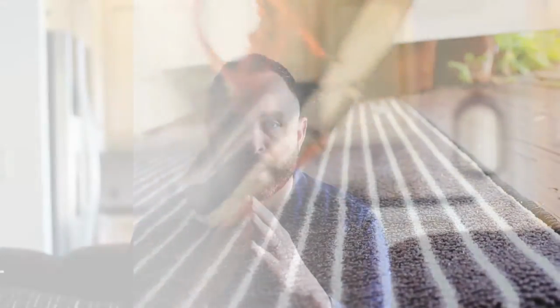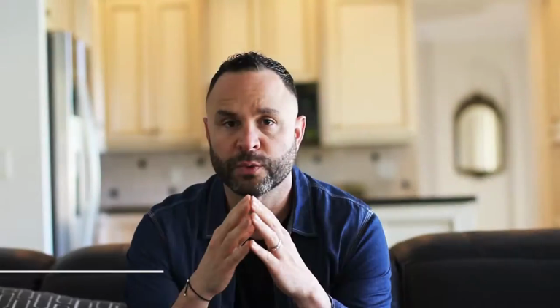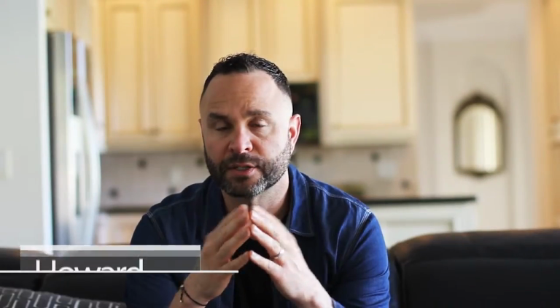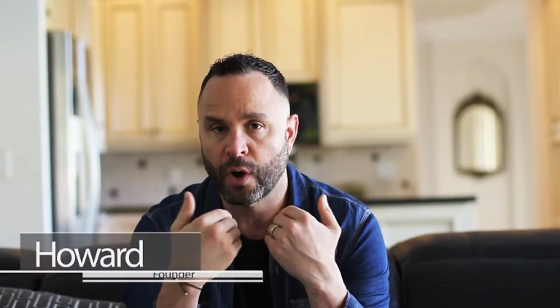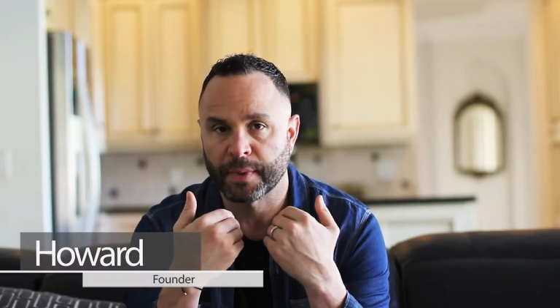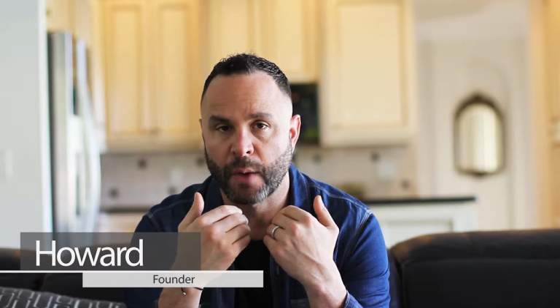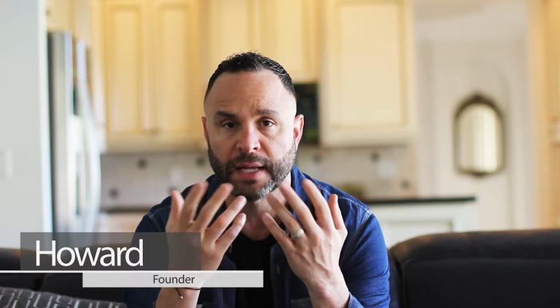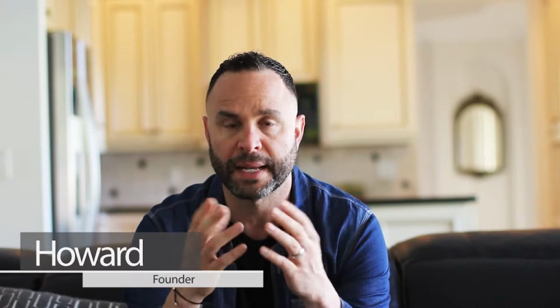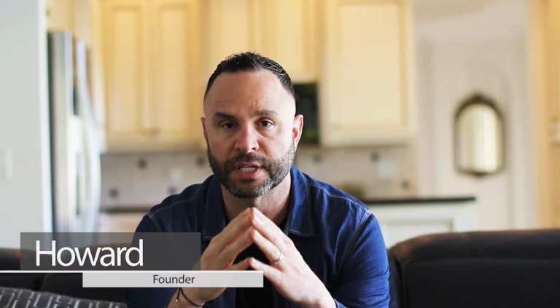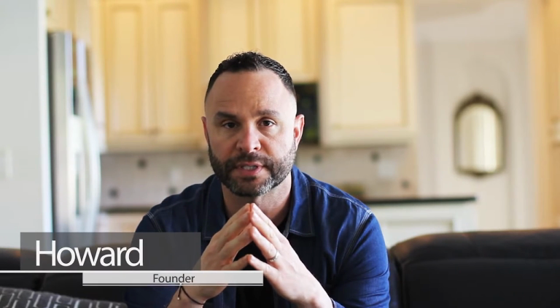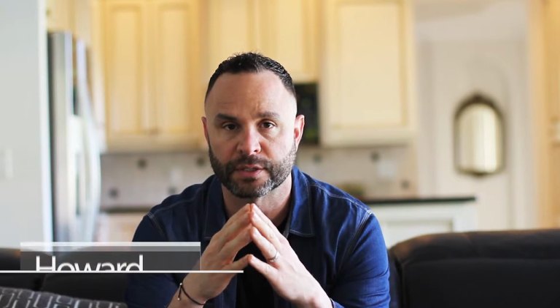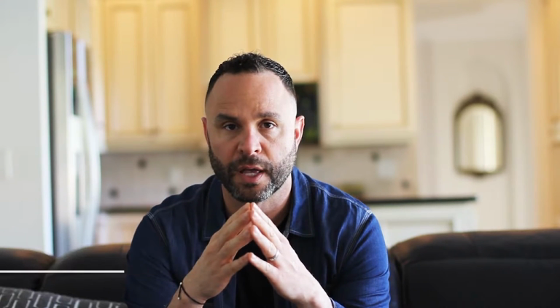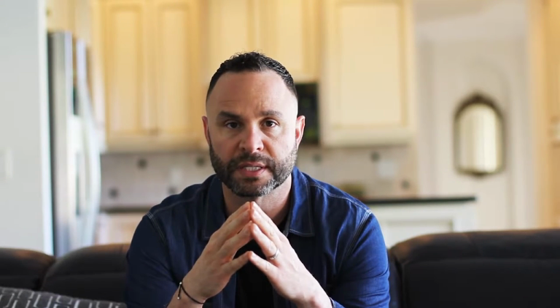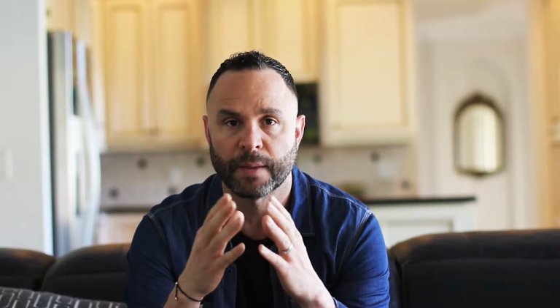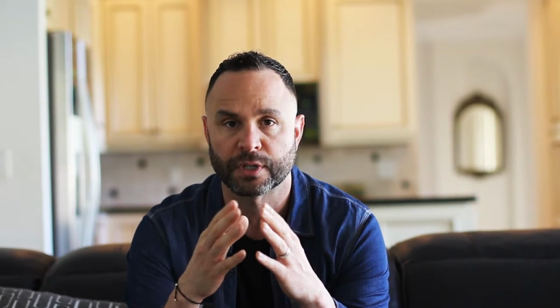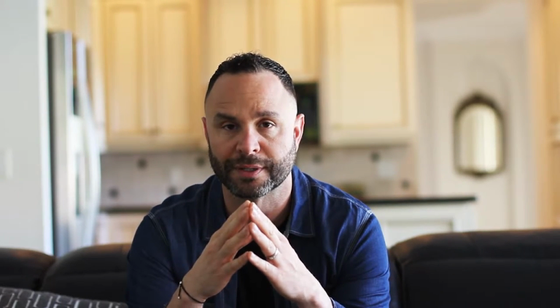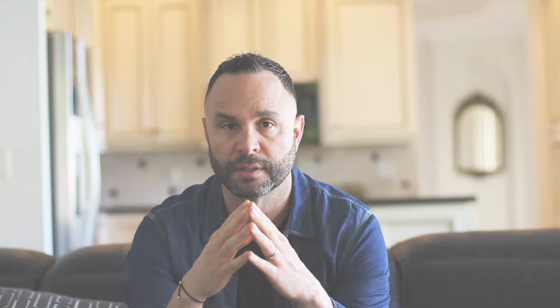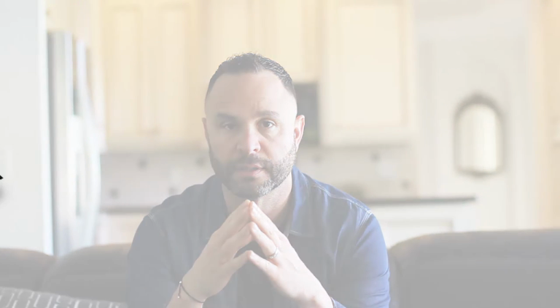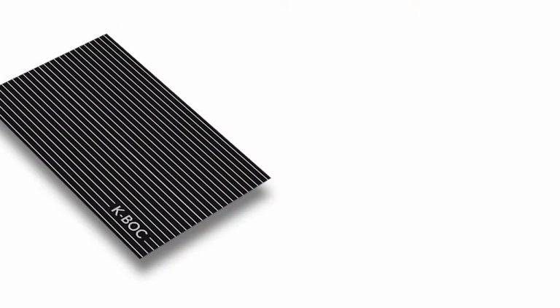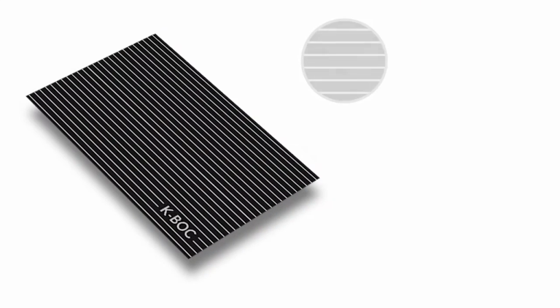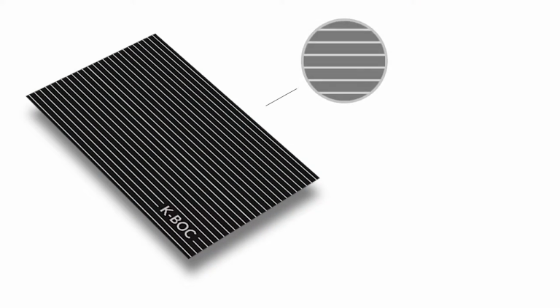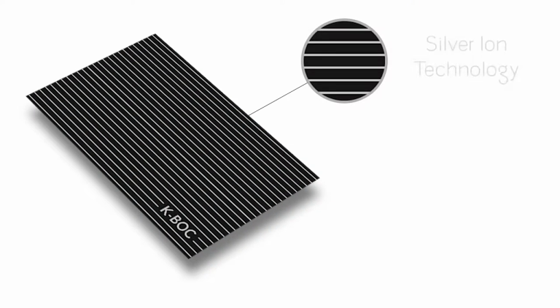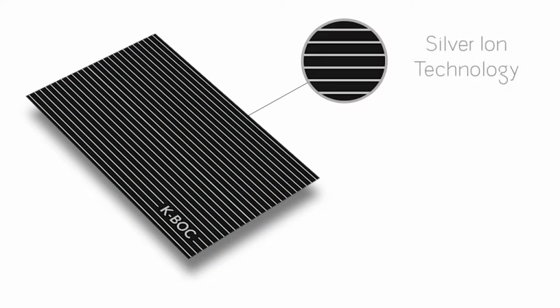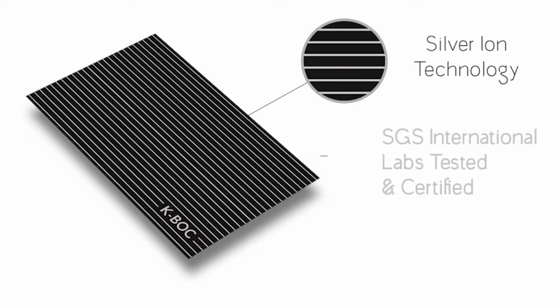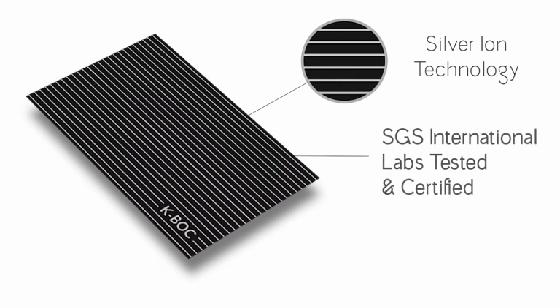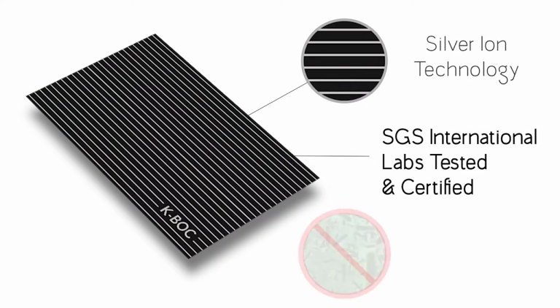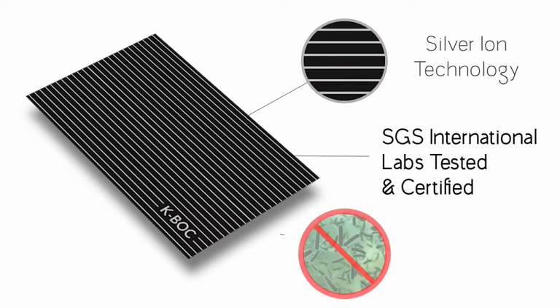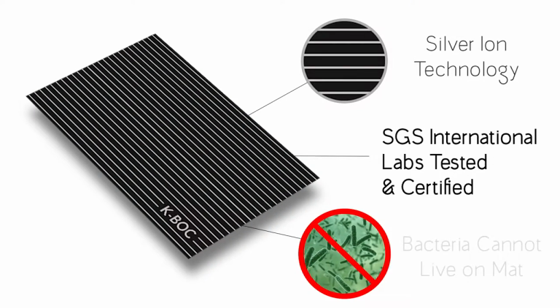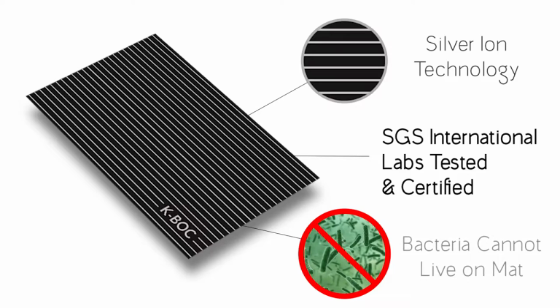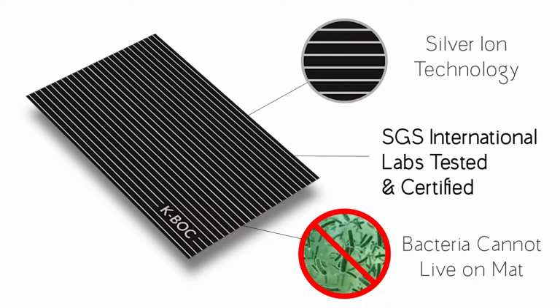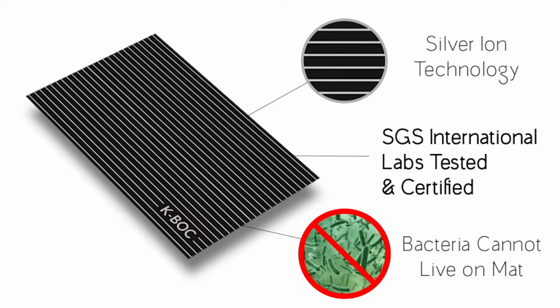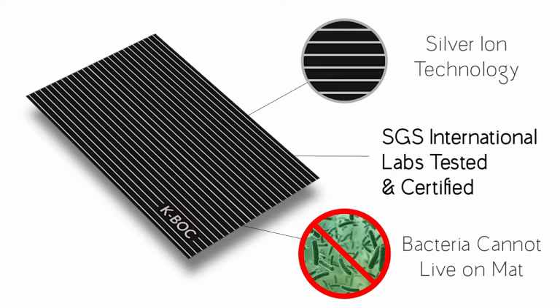This was a big concern for our family, and we found out there were many others that shared the same concern. So we decided to come up with a solution. After years of research and trial and error, we have created a one-of-a-kind antibacterial silver mat called KBOC.